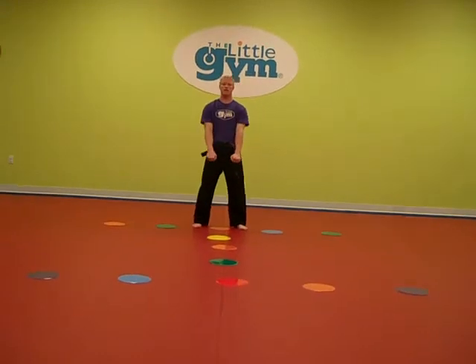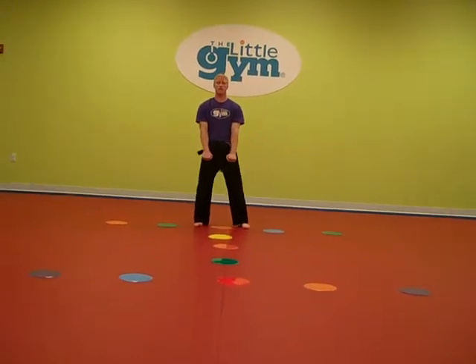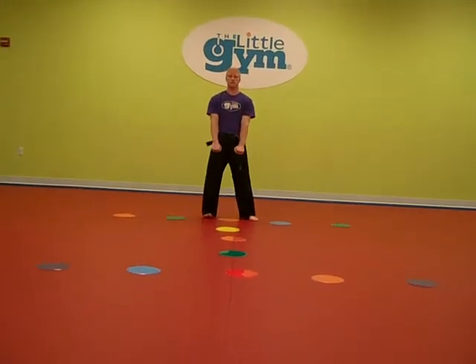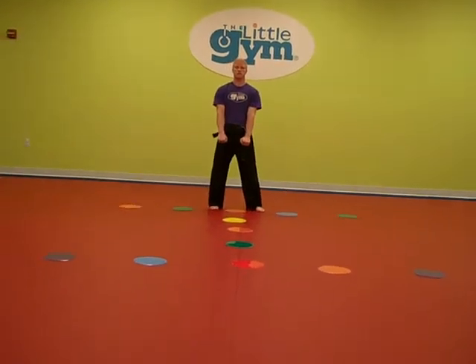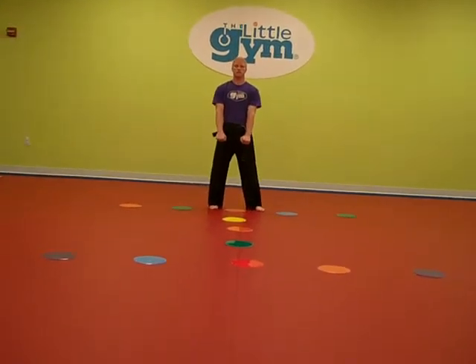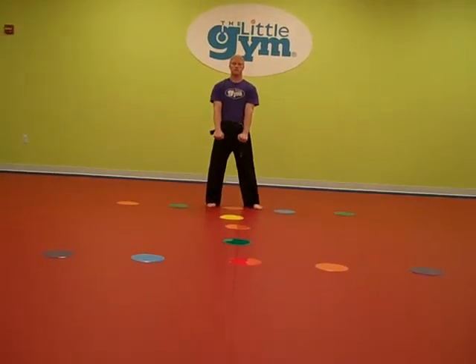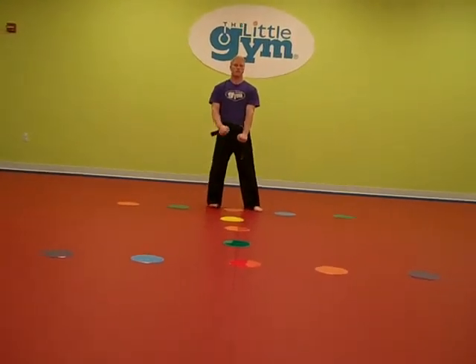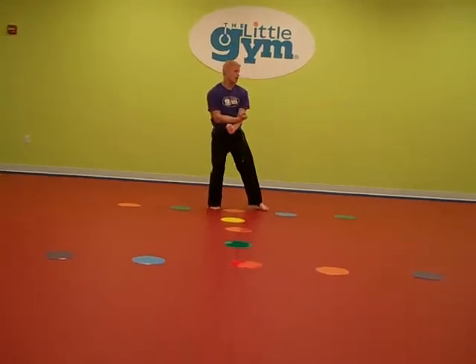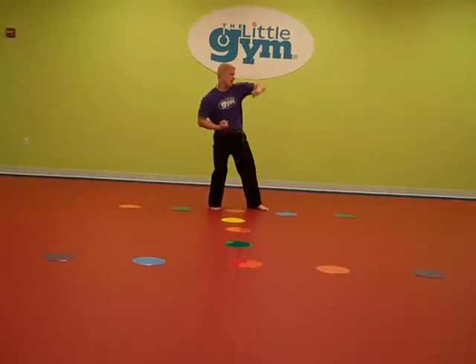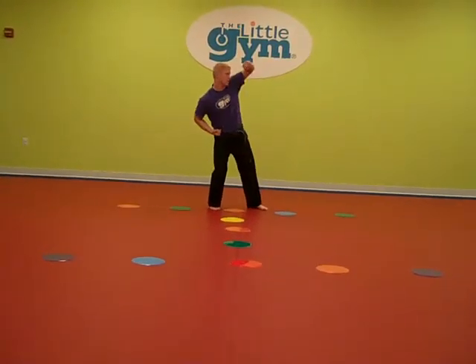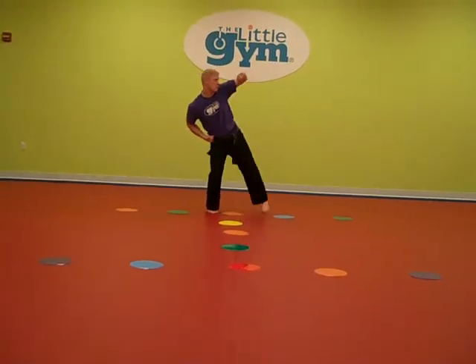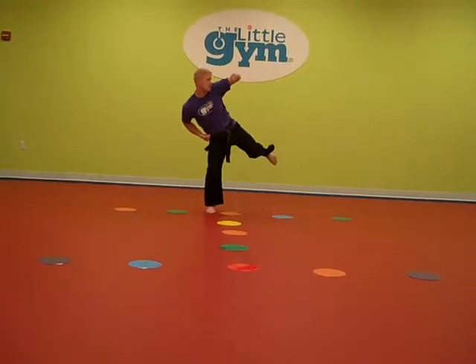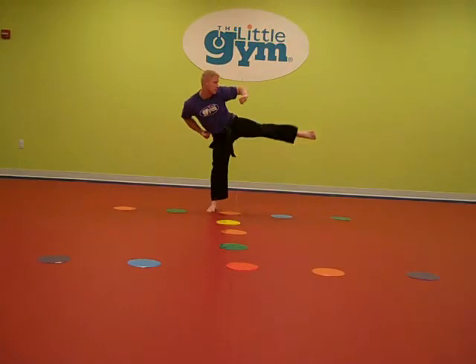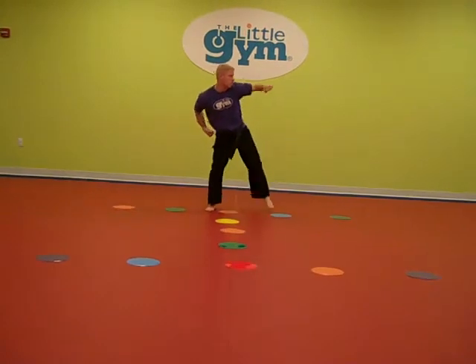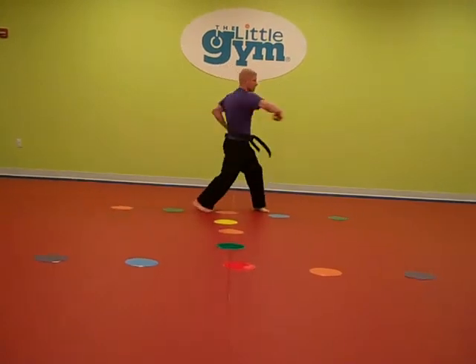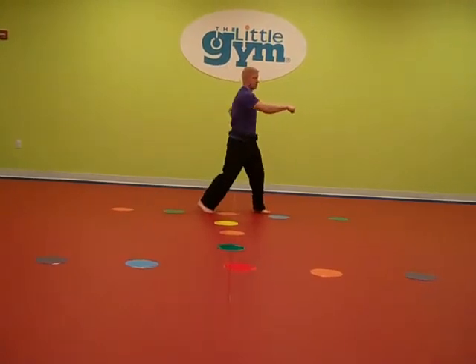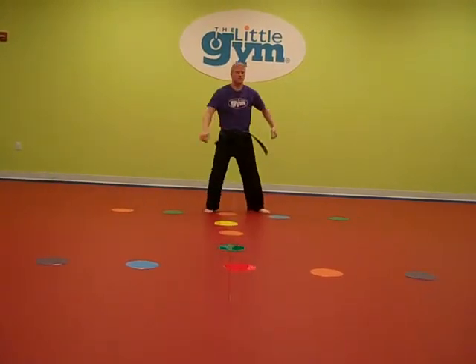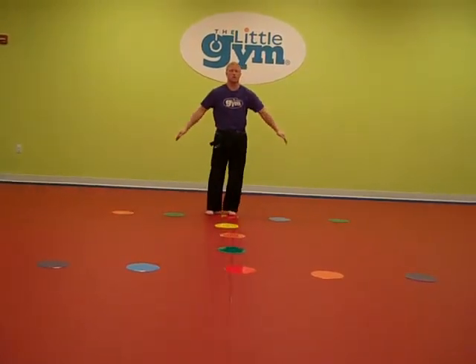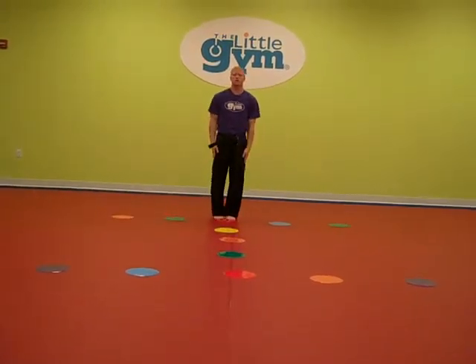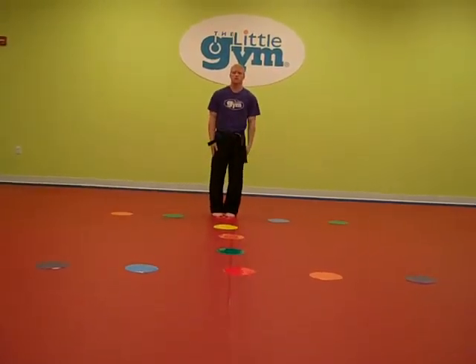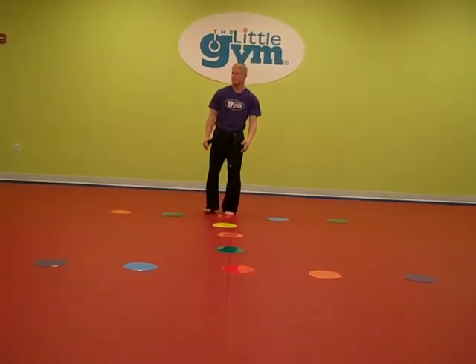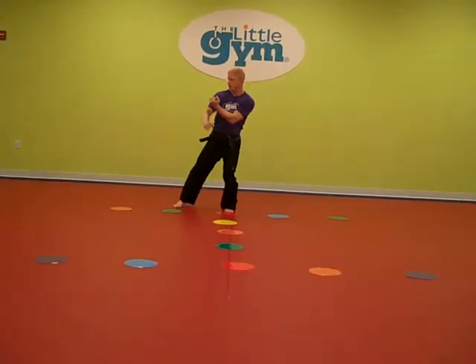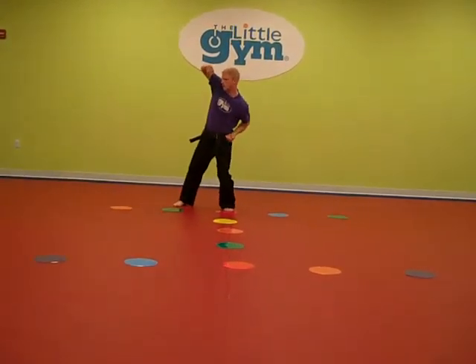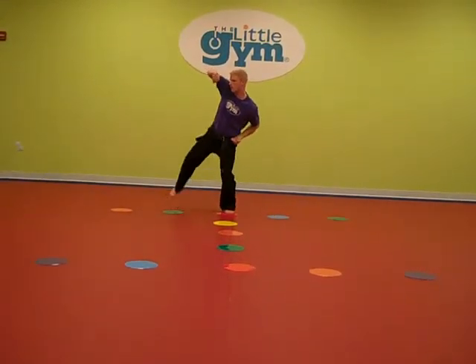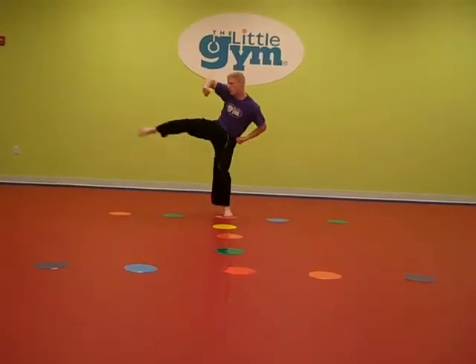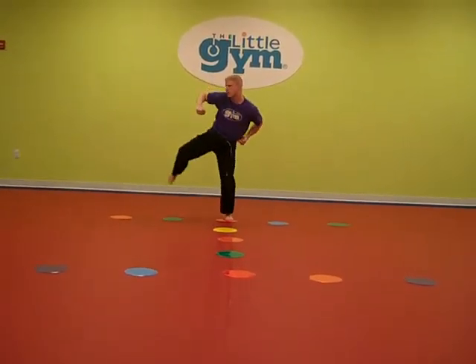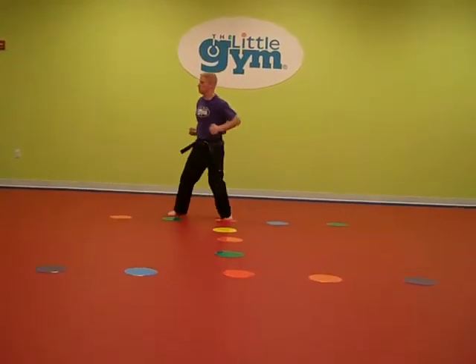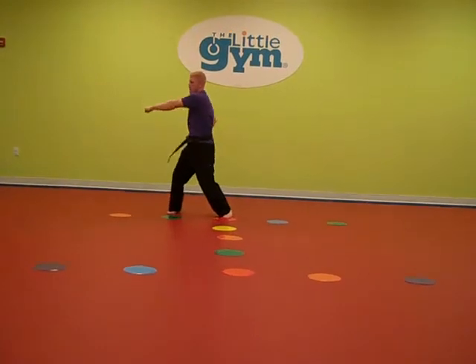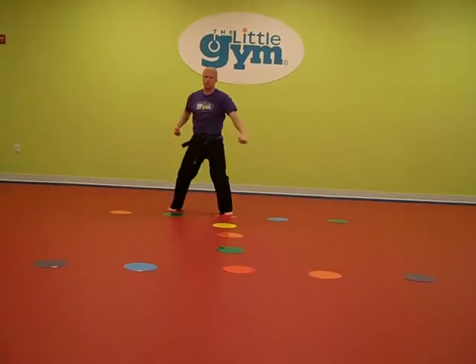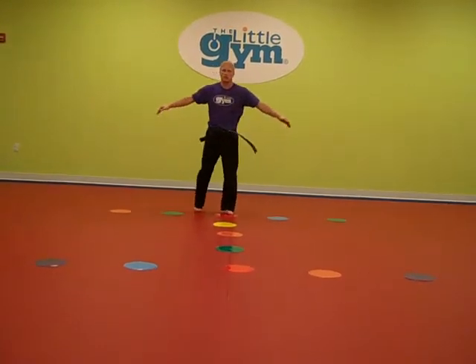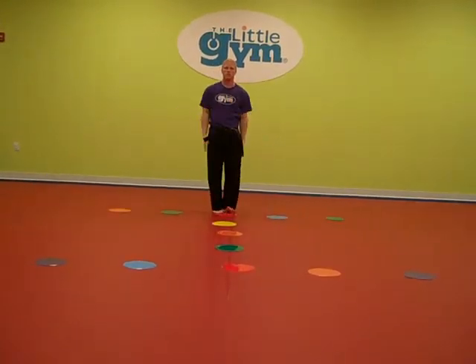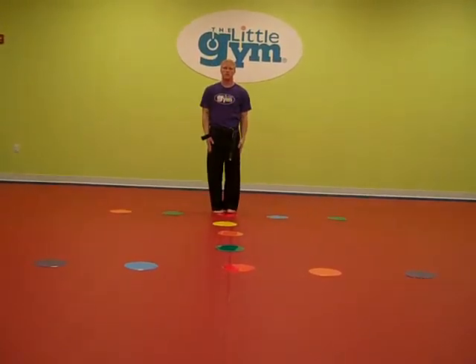Beginning in ready stance. Turn to the right — high block, ground kick, back punch. Feet together. Turn to the left — high block, ground kick, back punch. Feet together.